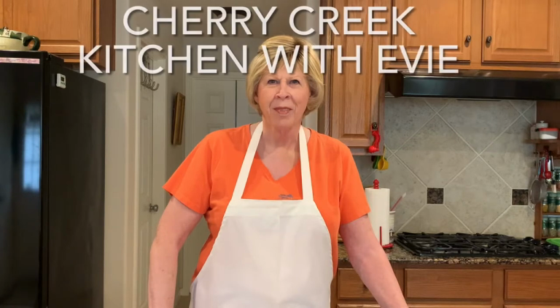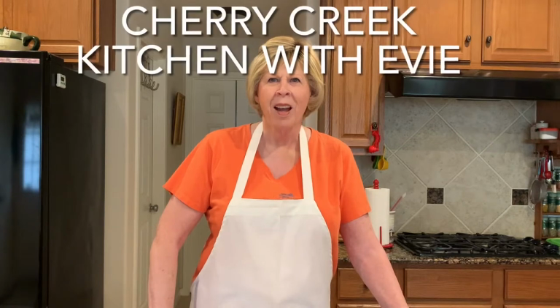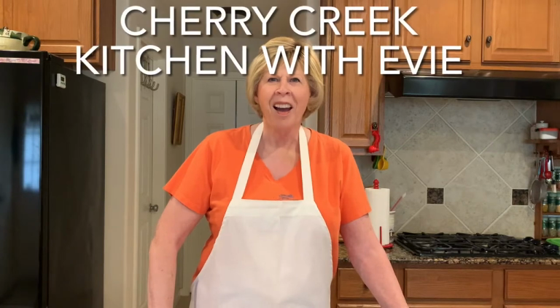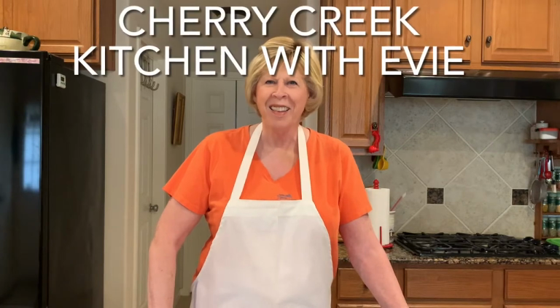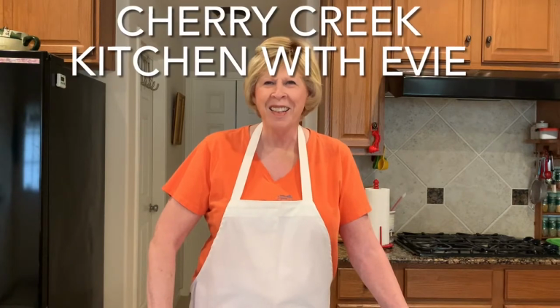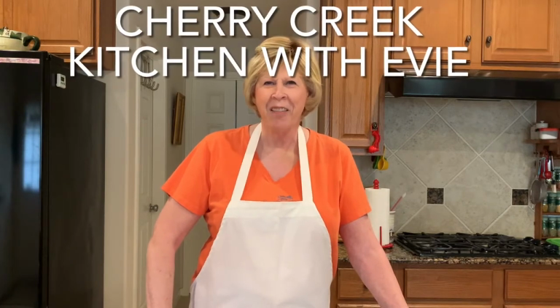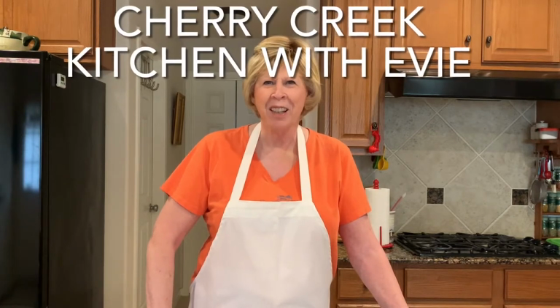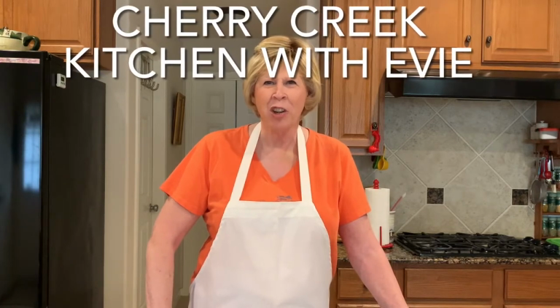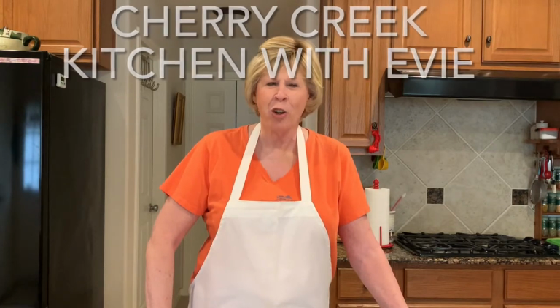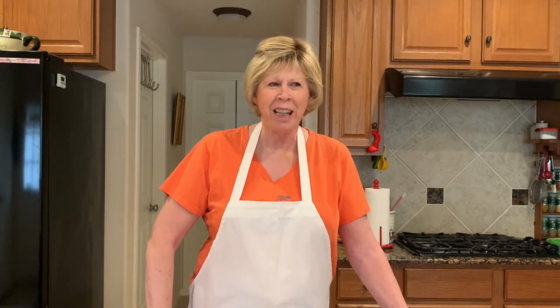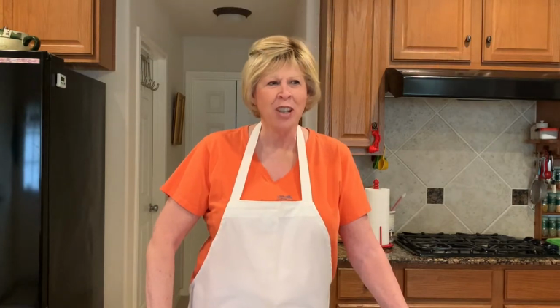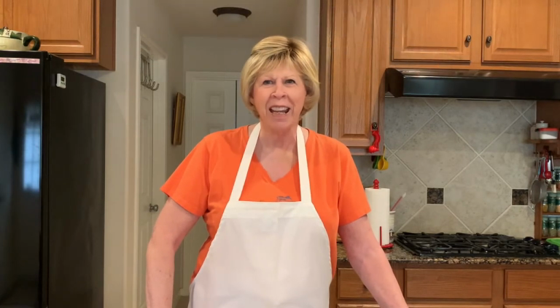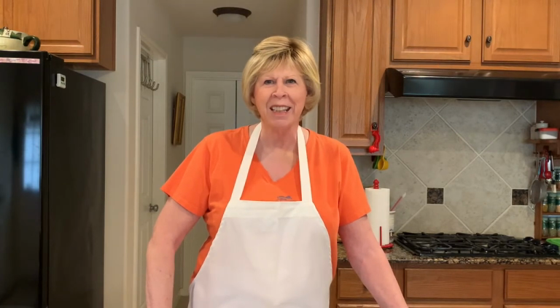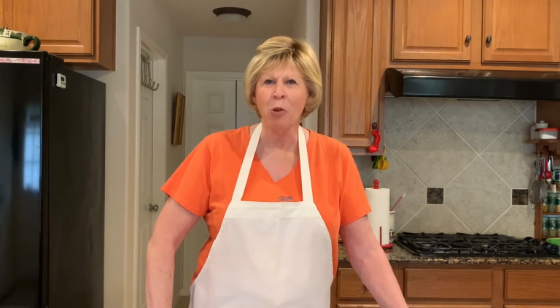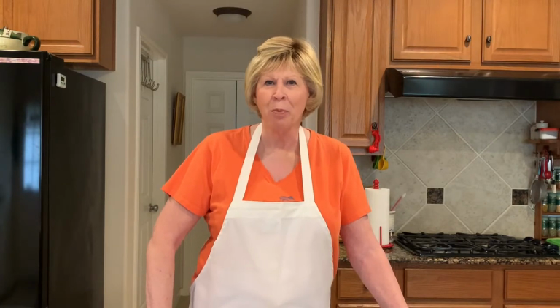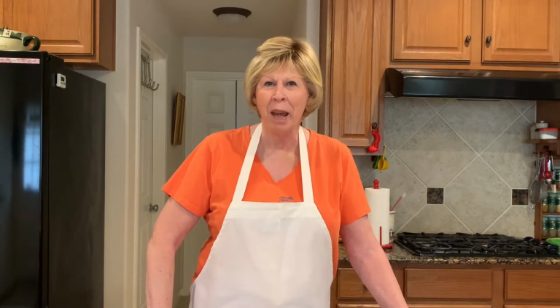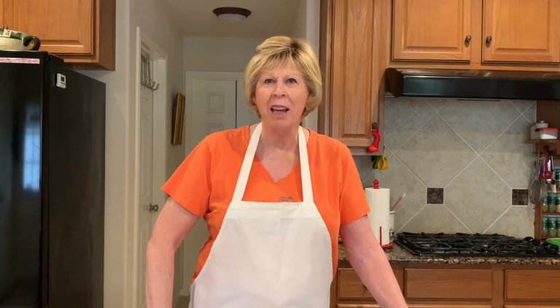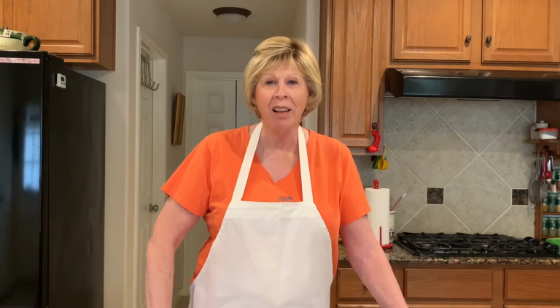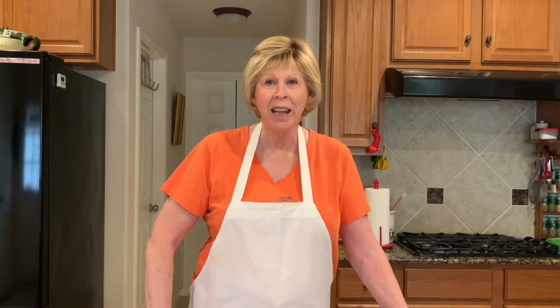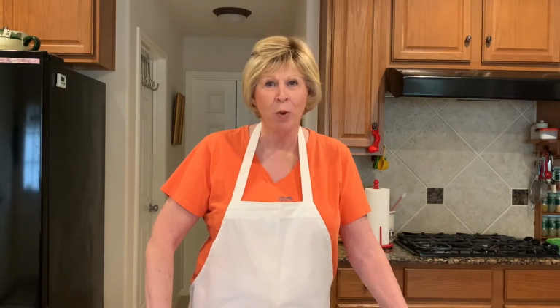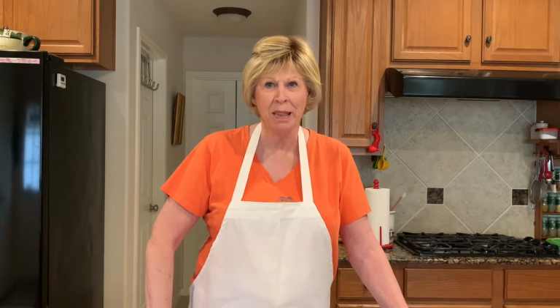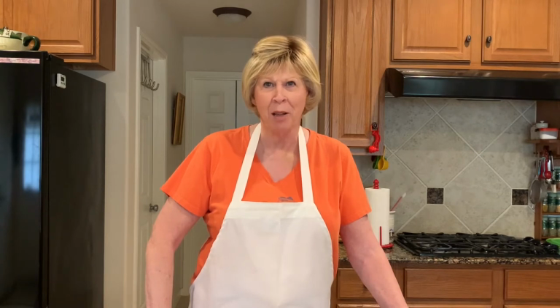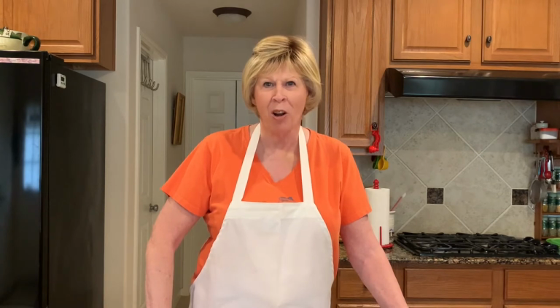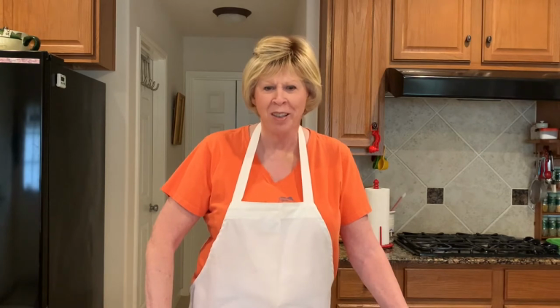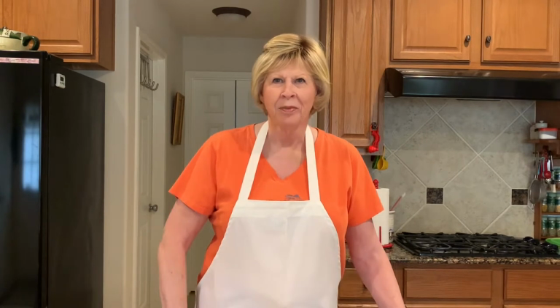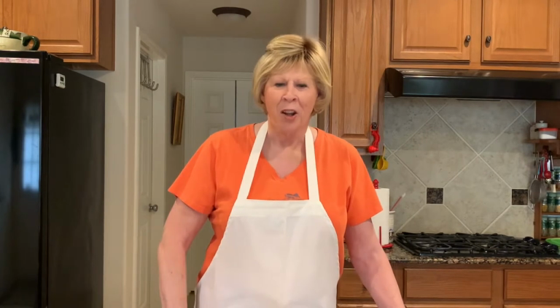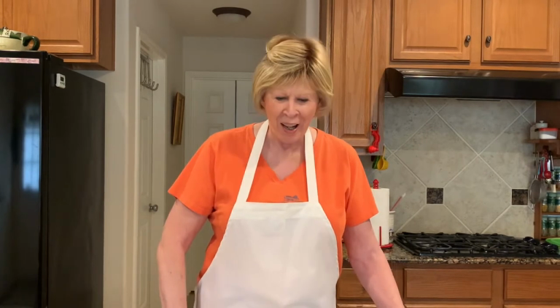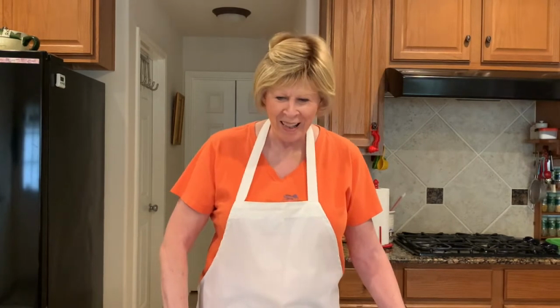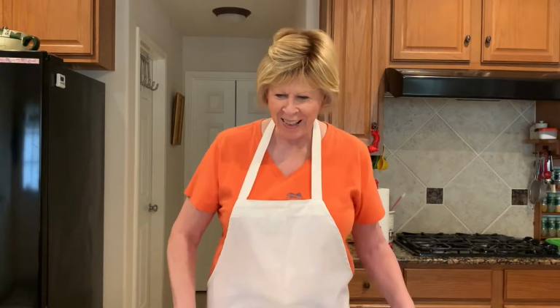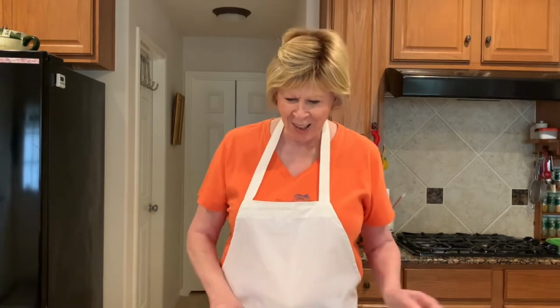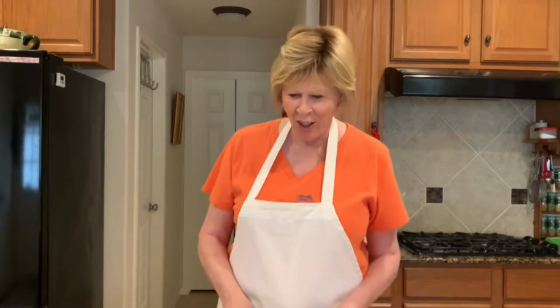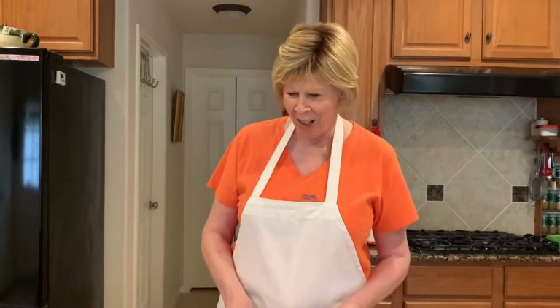Hi, this is Abby at Cherry Creek Kitchen and today we're going to be making holiday sweet potato balls. Let's get started.